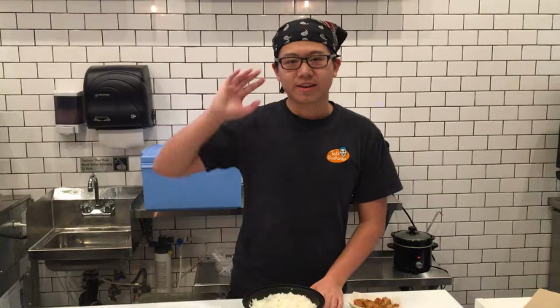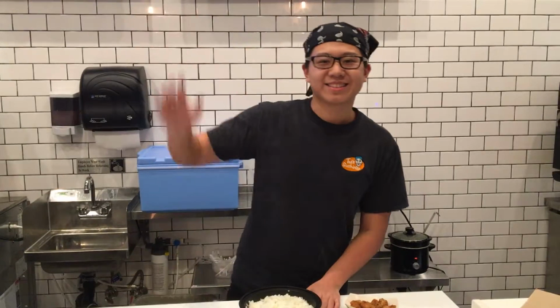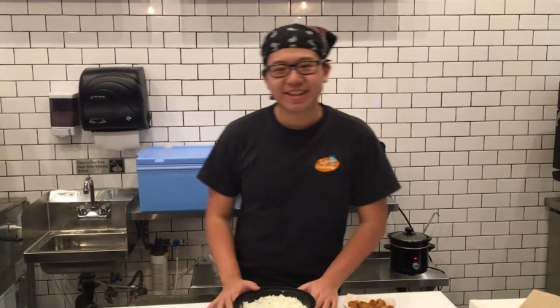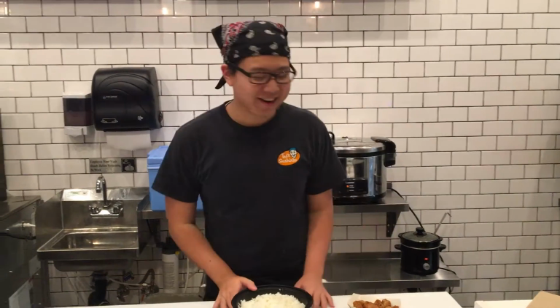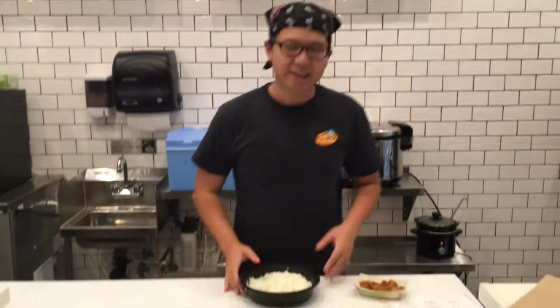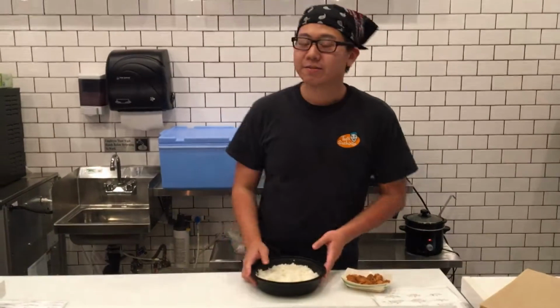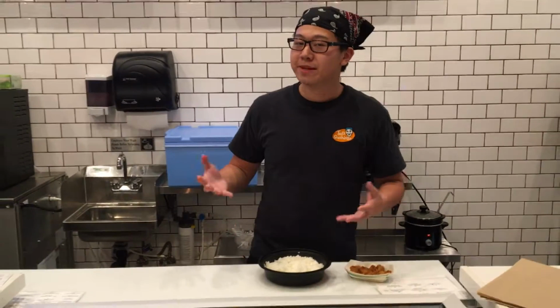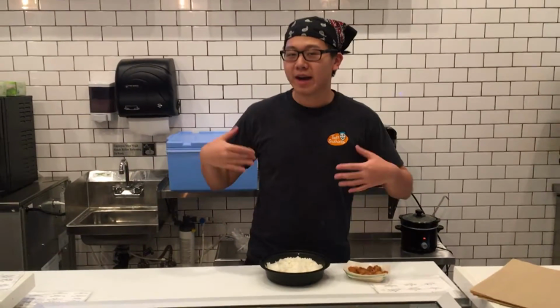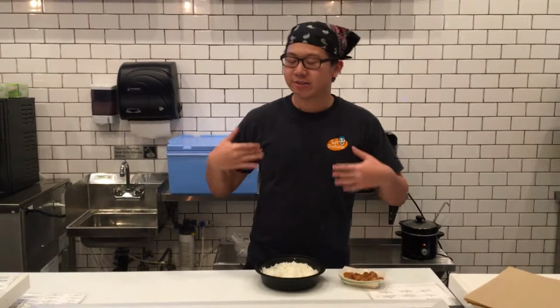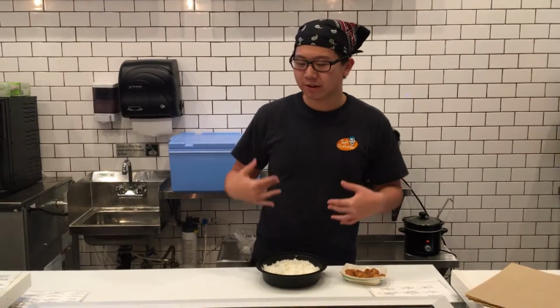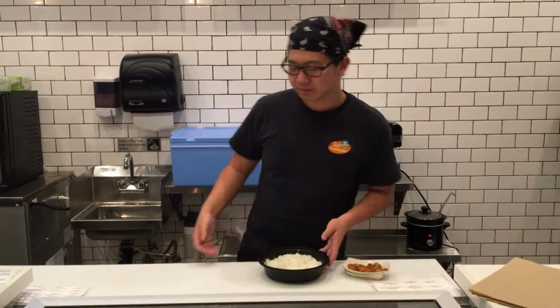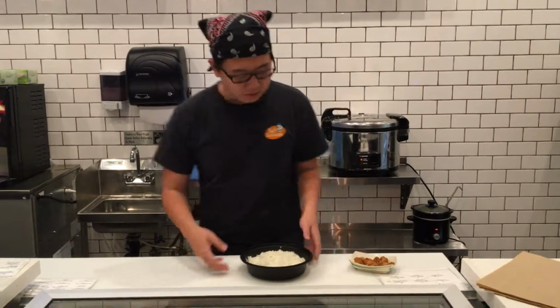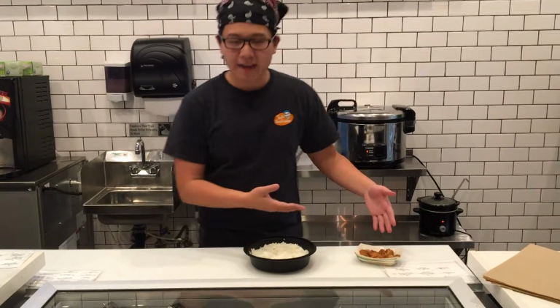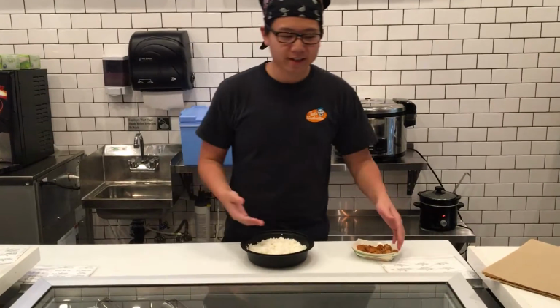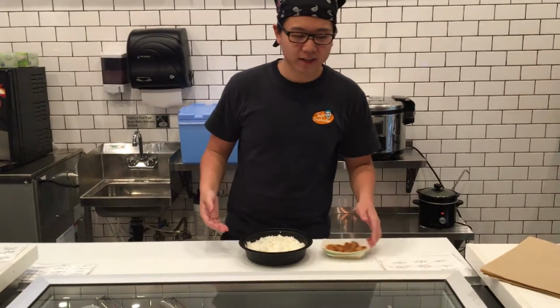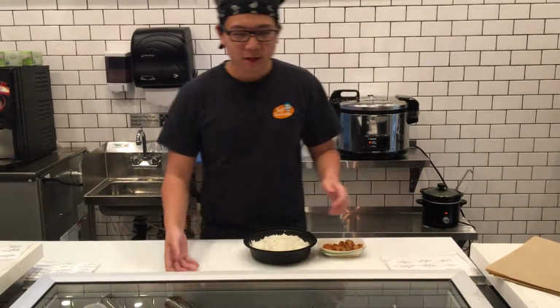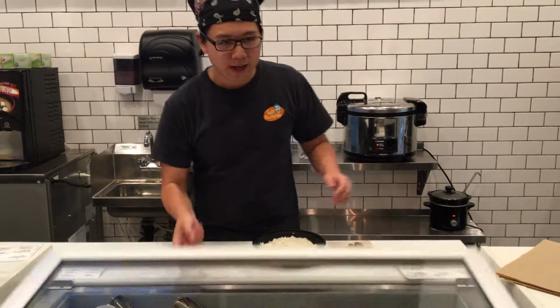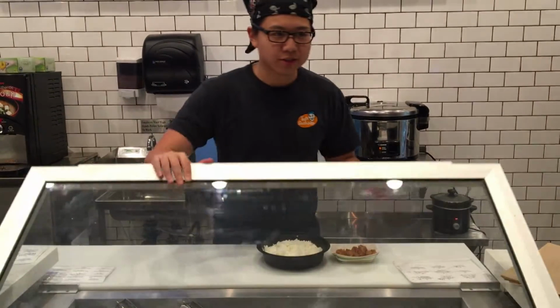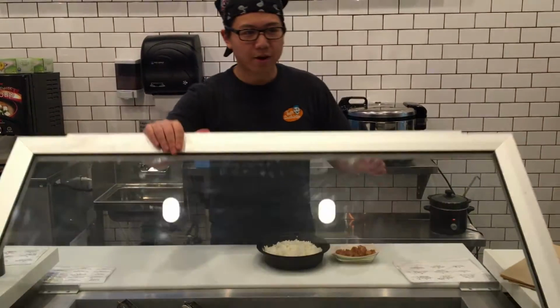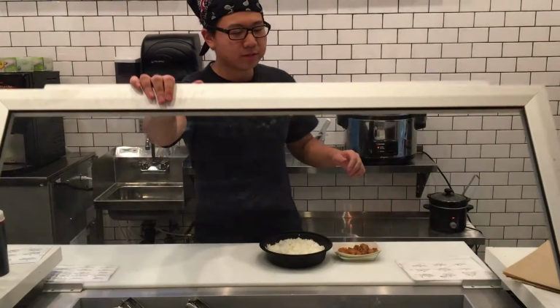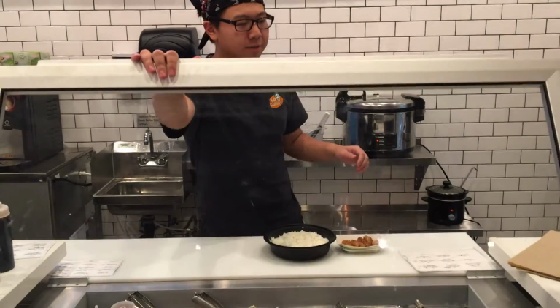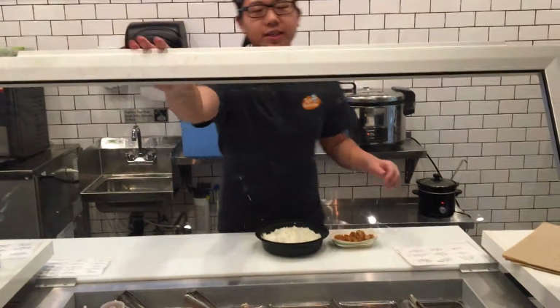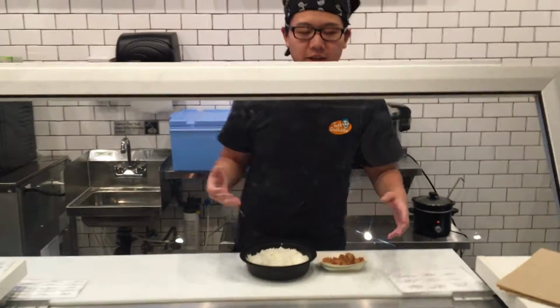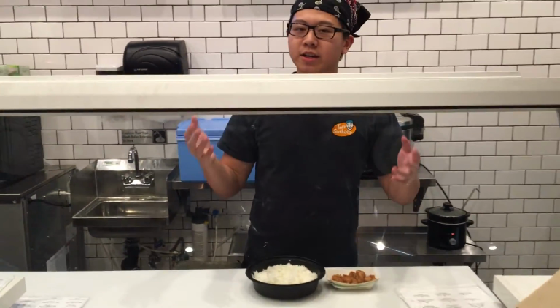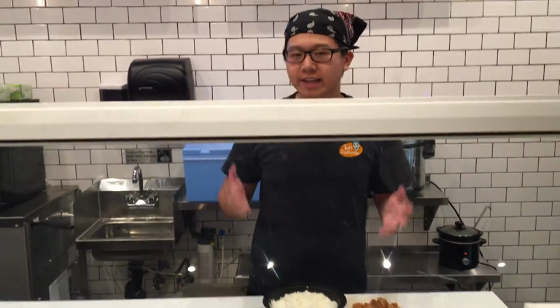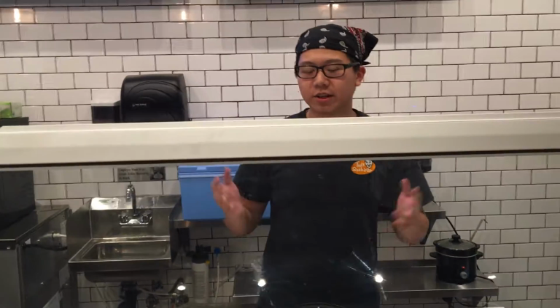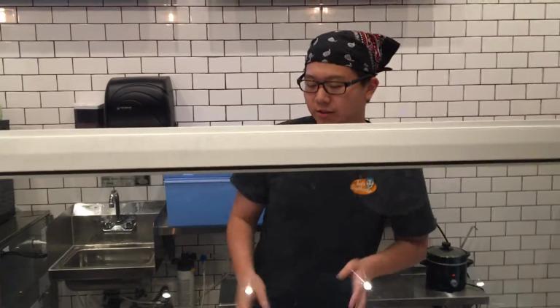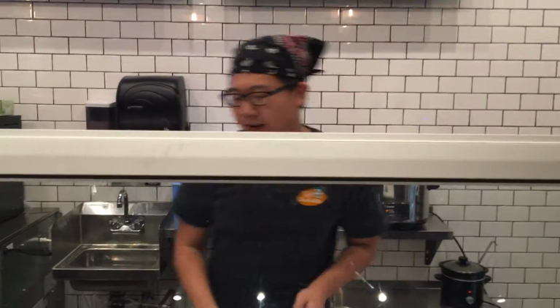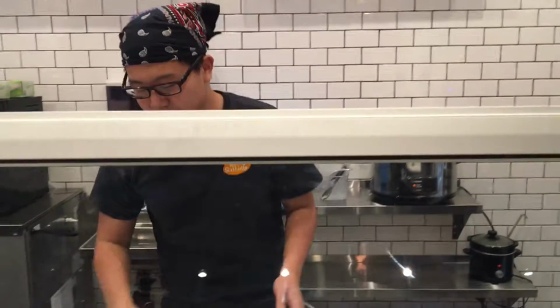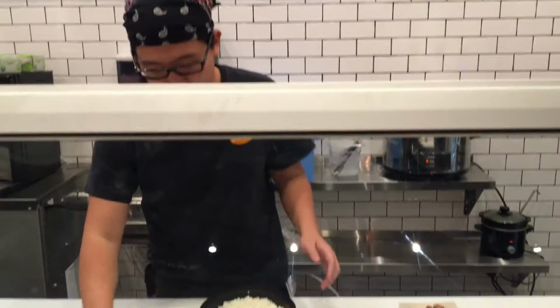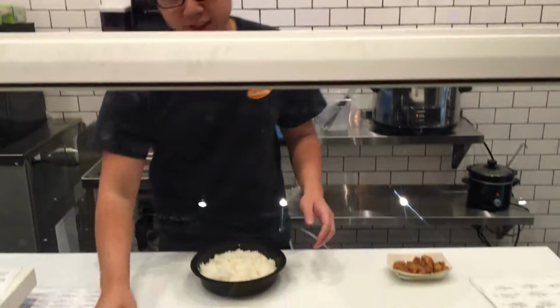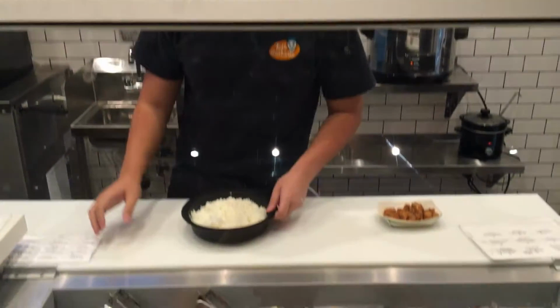Hey, it's Anthony here, and today we are making my create your own. What we have here is our karaage — it's our fried chicken tenders.